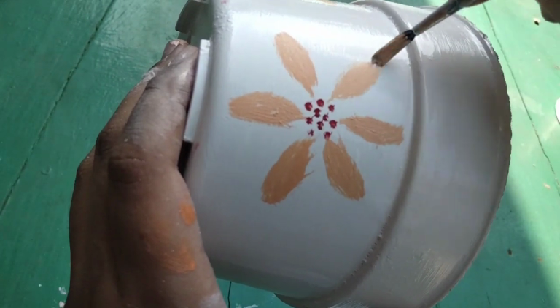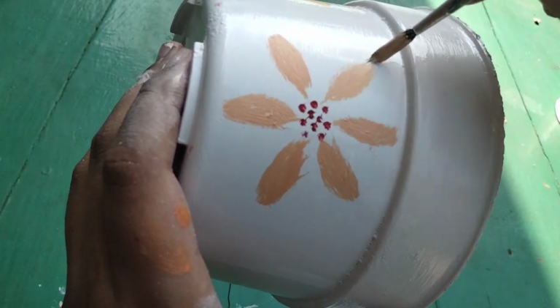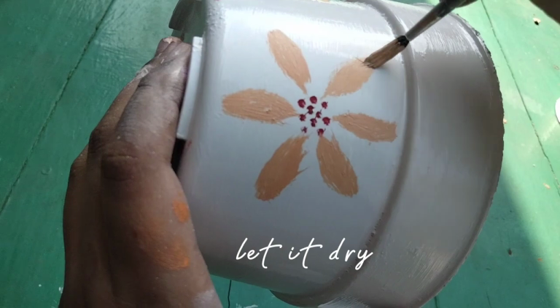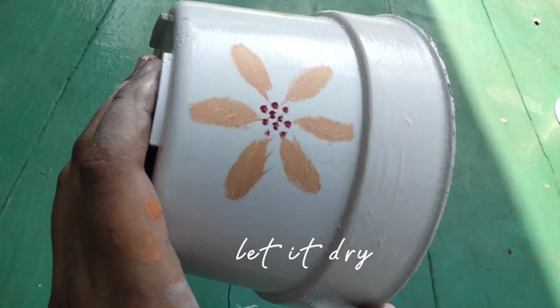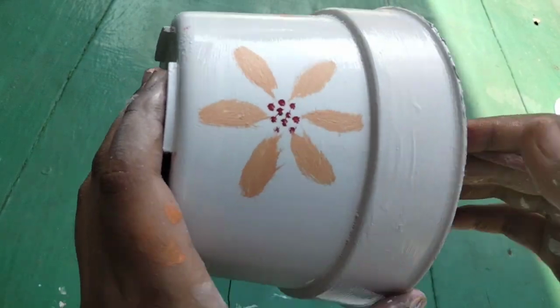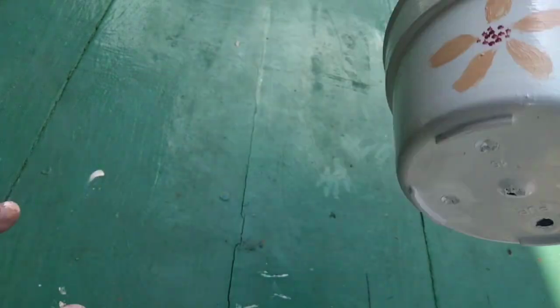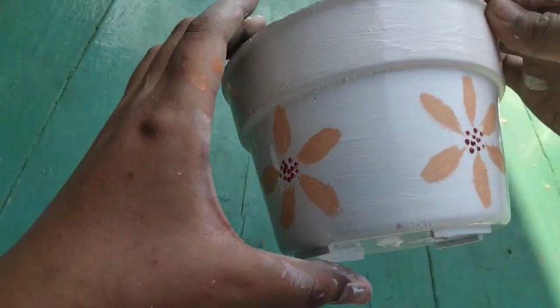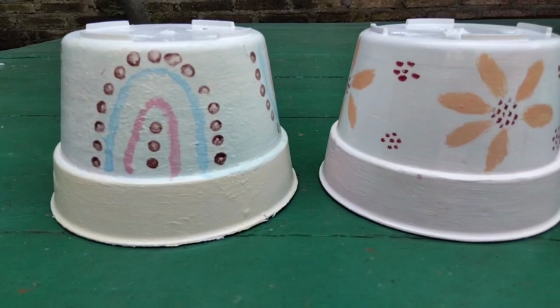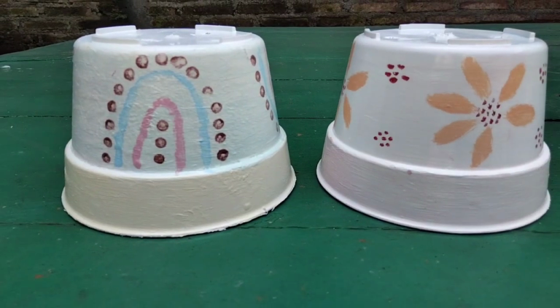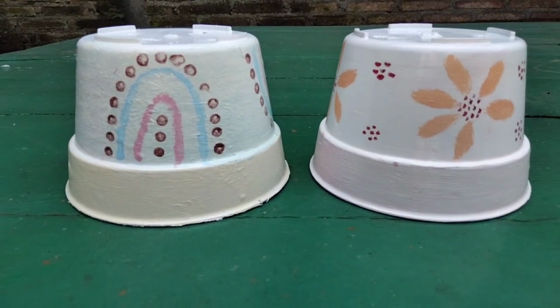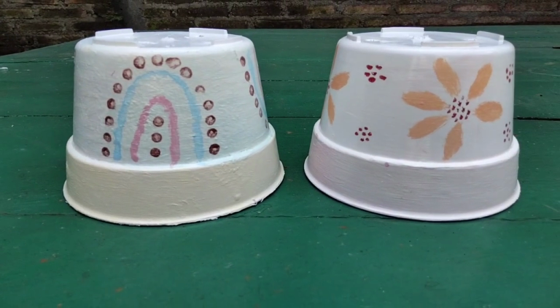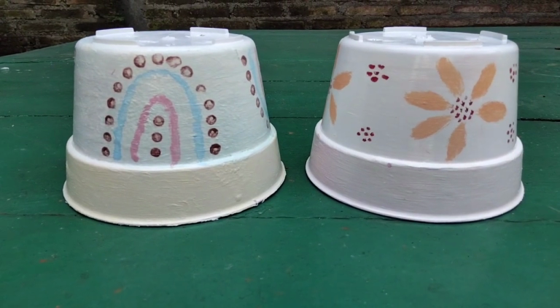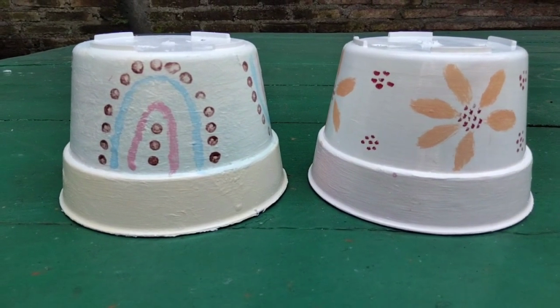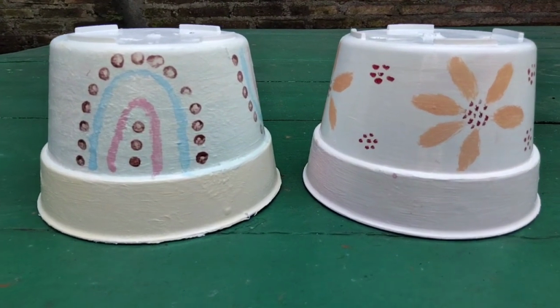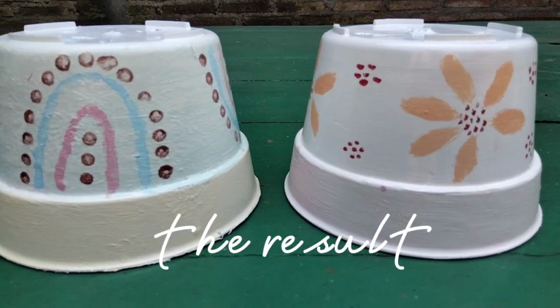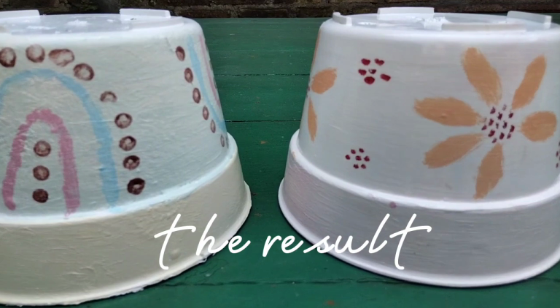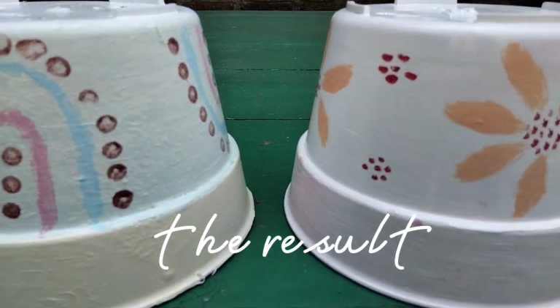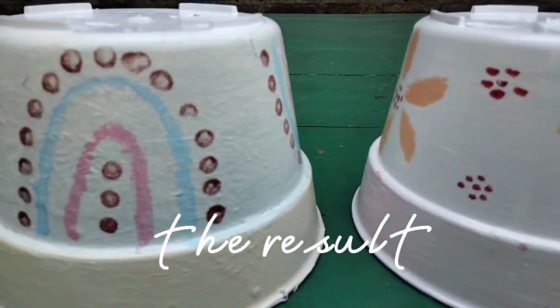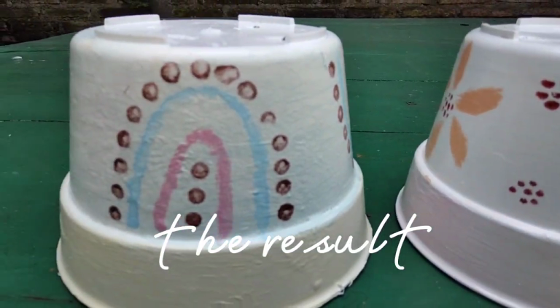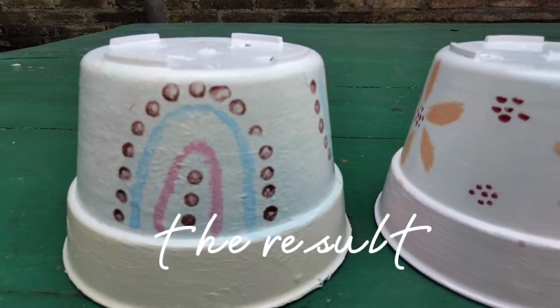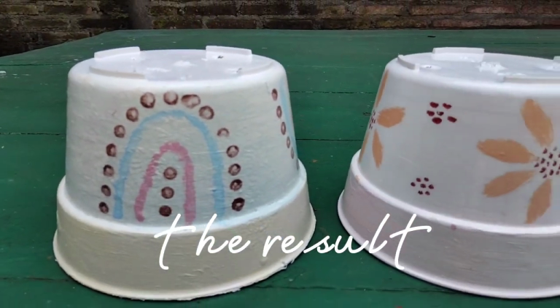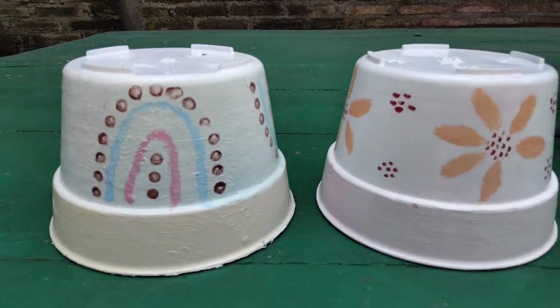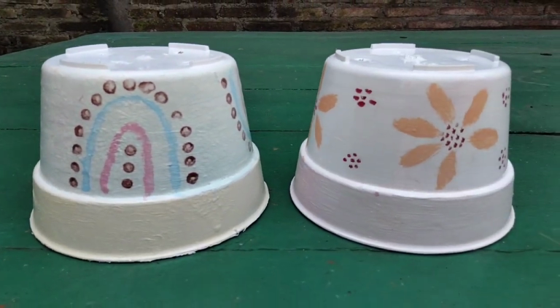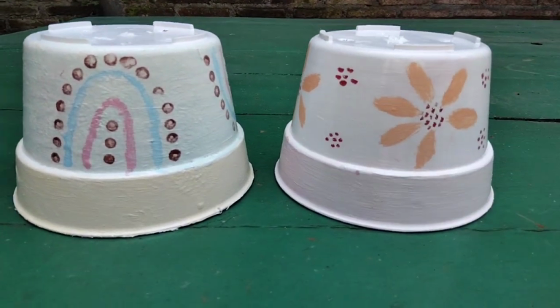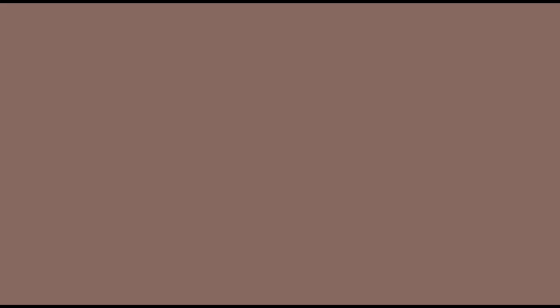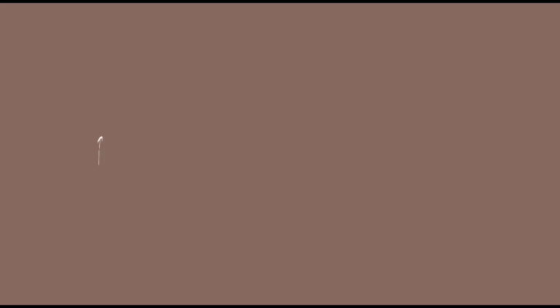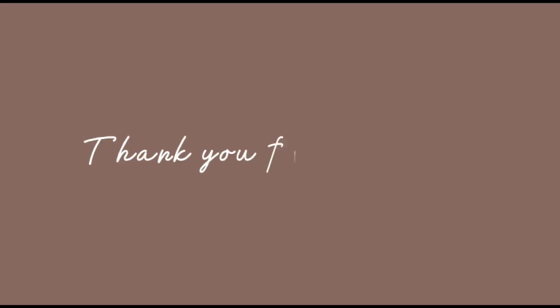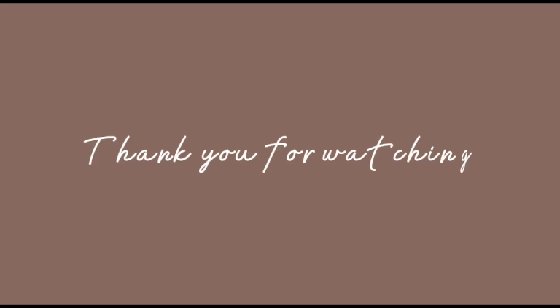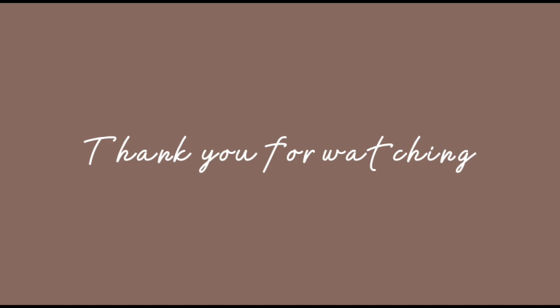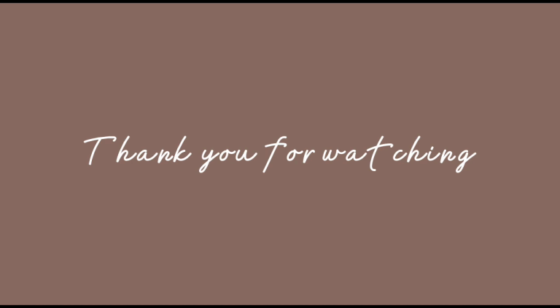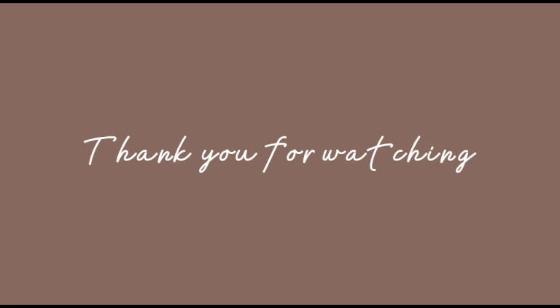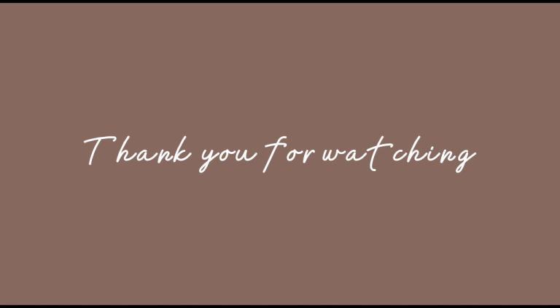And then let it dry, and this is the result — what do you think guys? Okay, that's all, thank you for watching, see you!